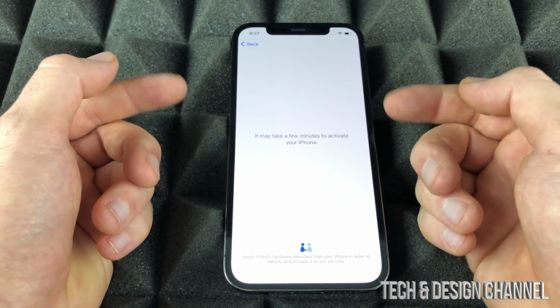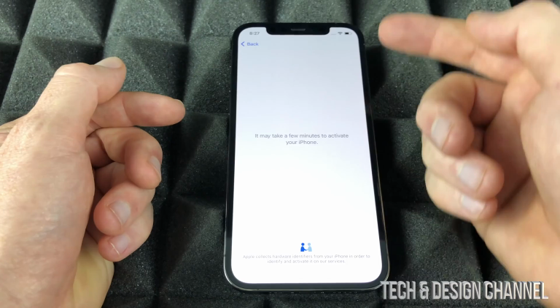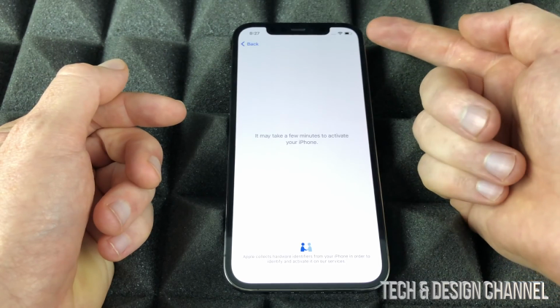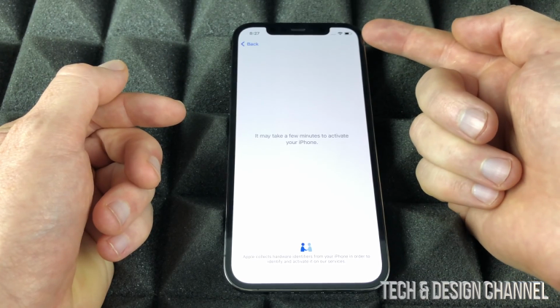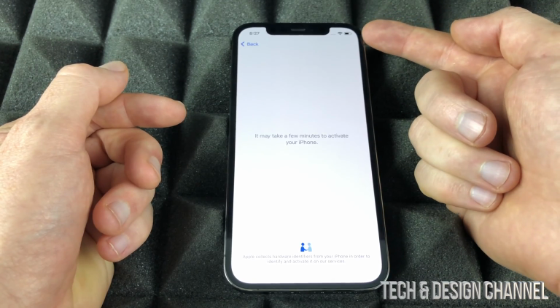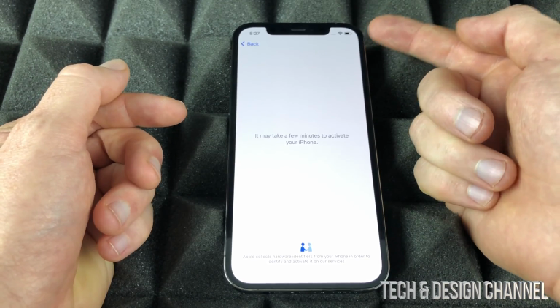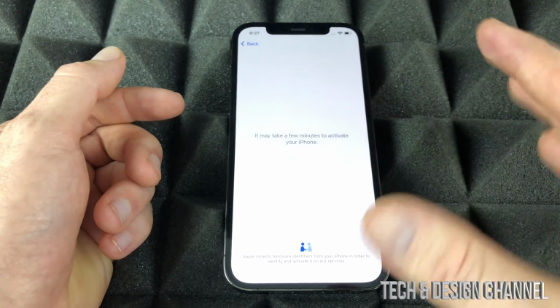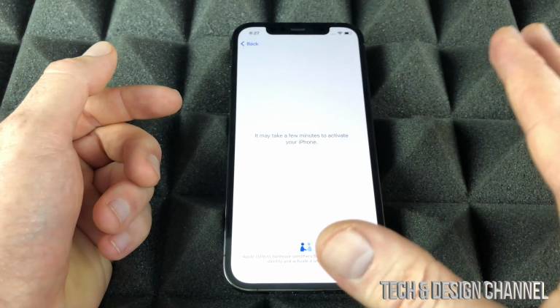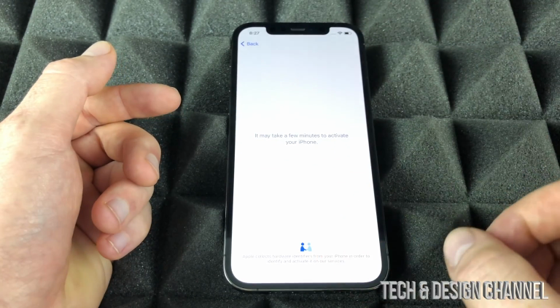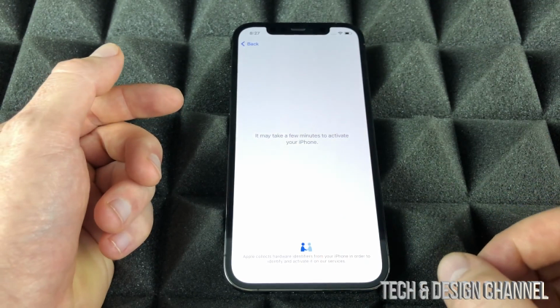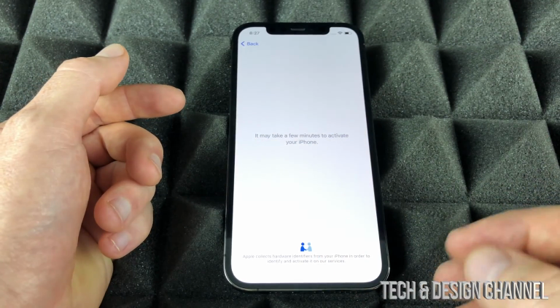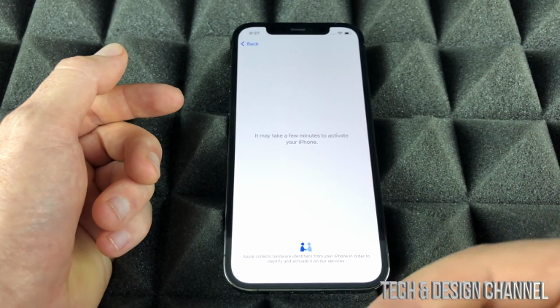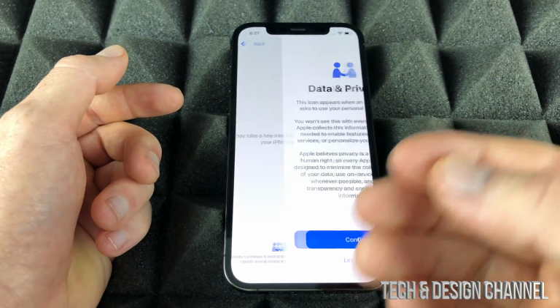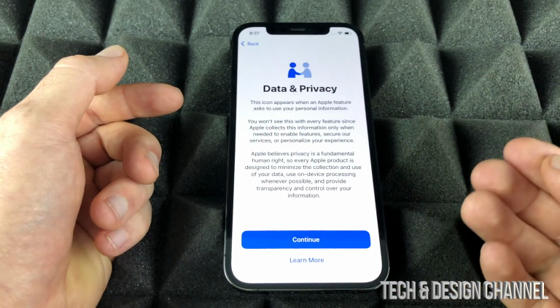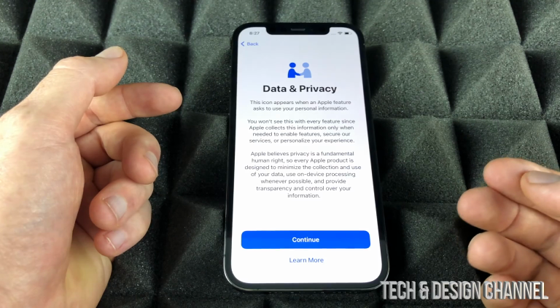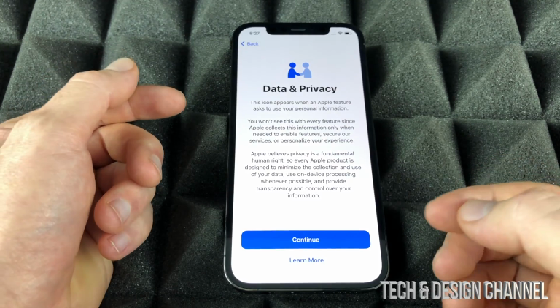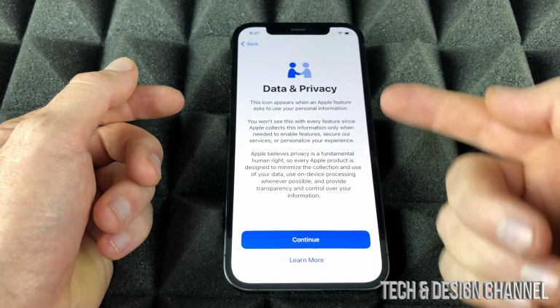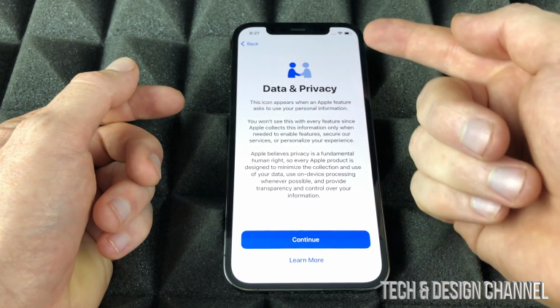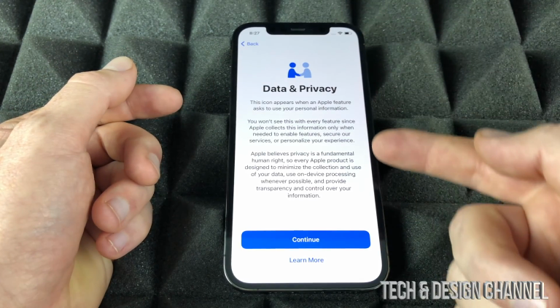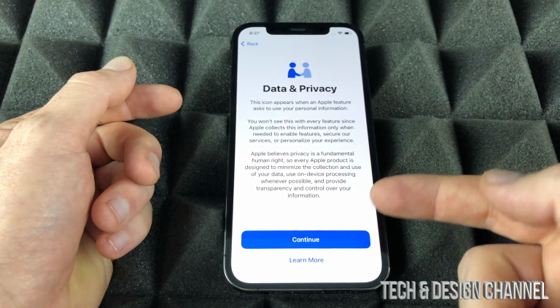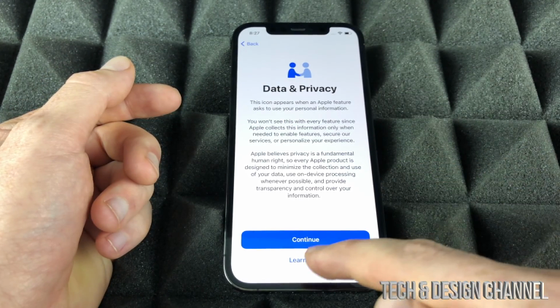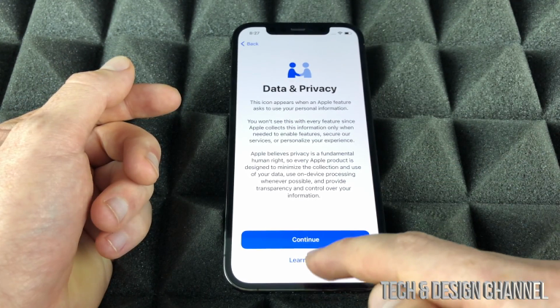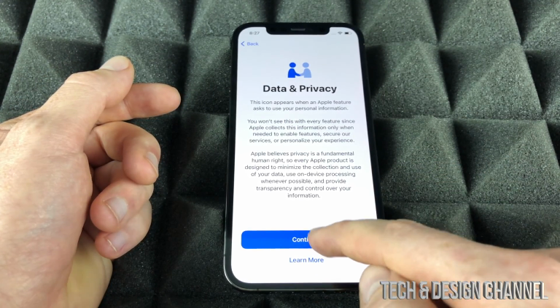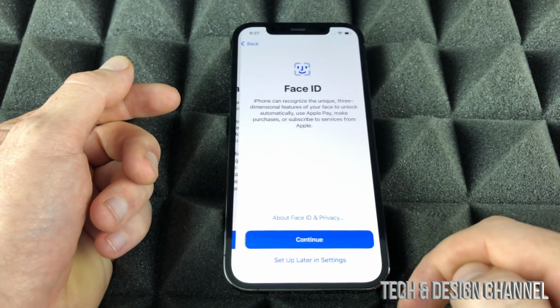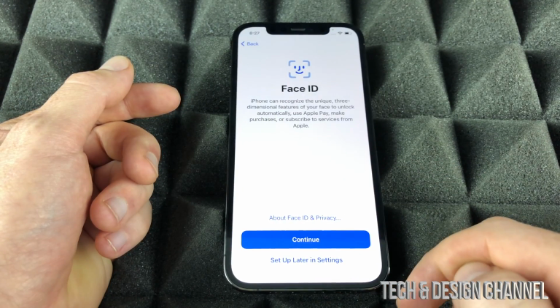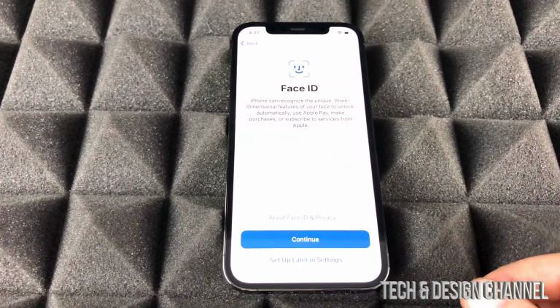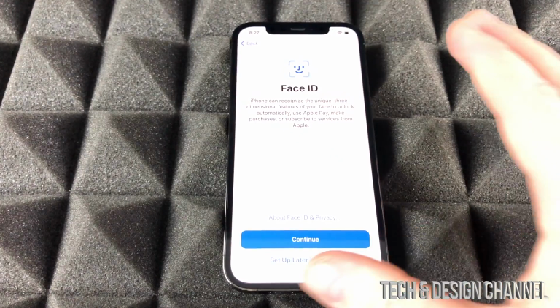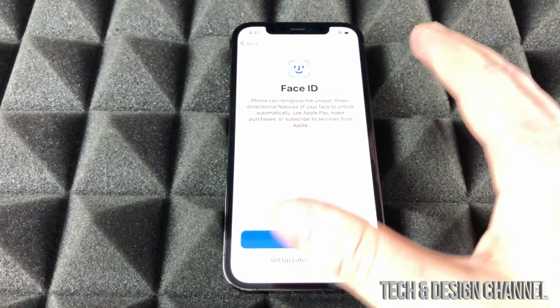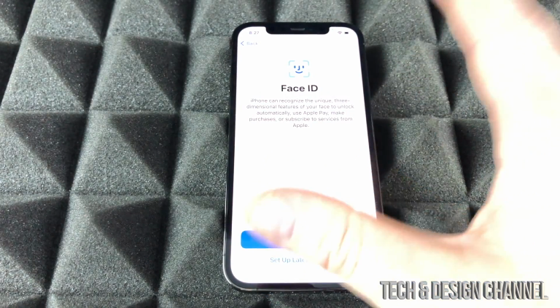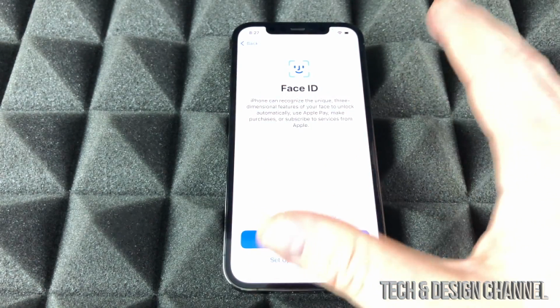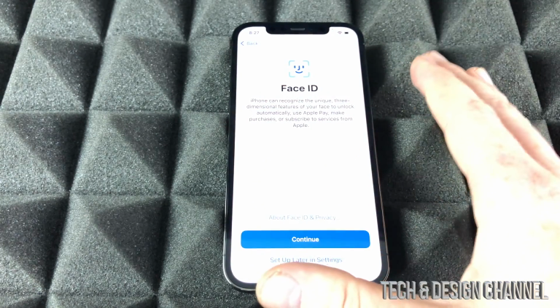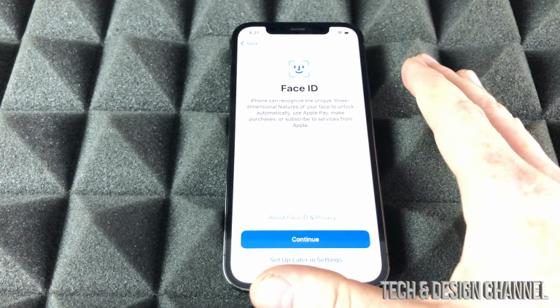You don't have to charge up your iPhone until later on. You don't want your battery to go down to maybe 10% or so and then fully charge it to 100%. Anyways, right now we have Data and Privacy — we can just continue on.